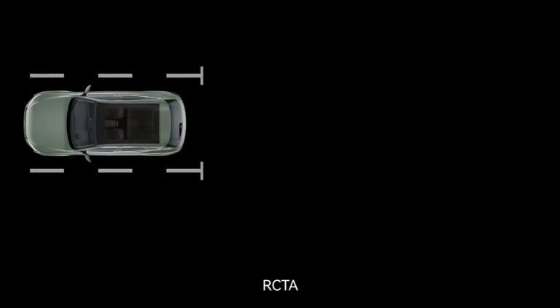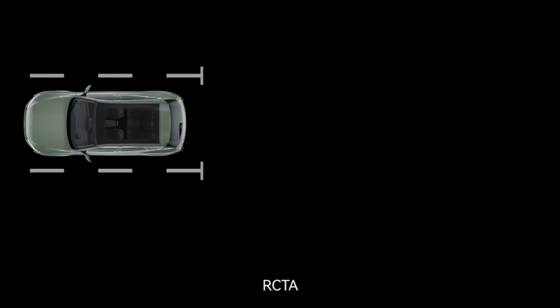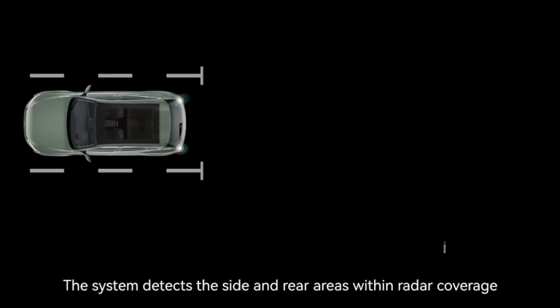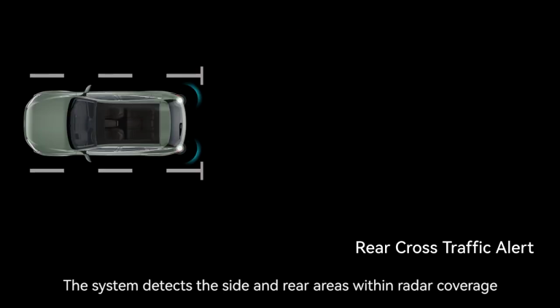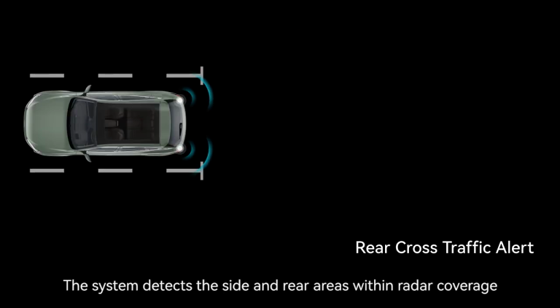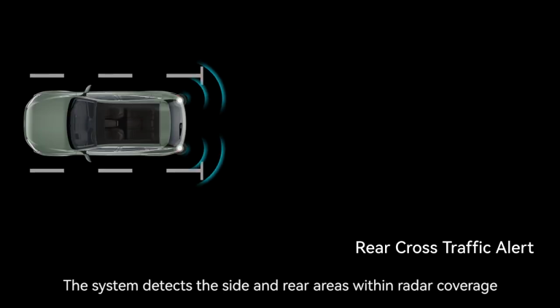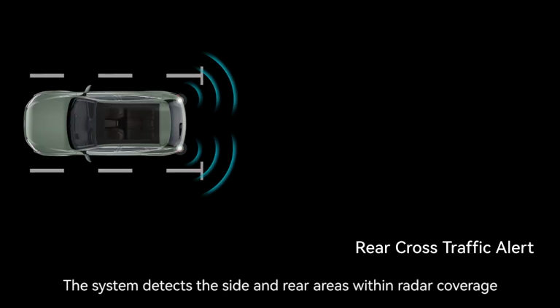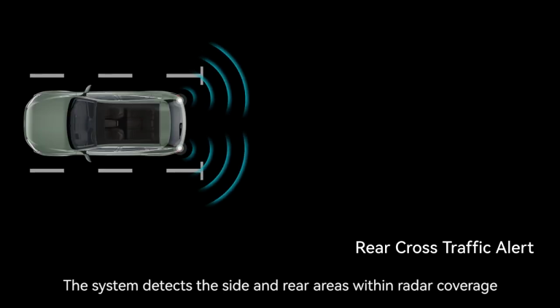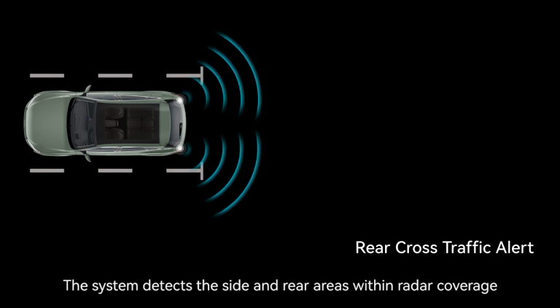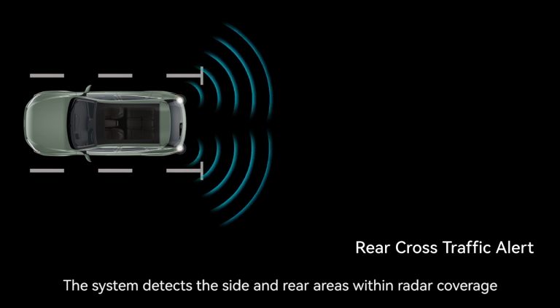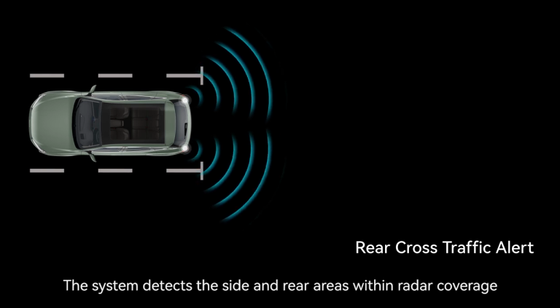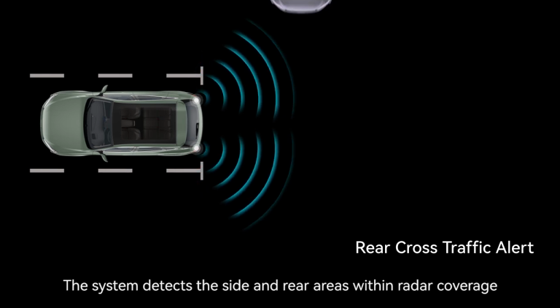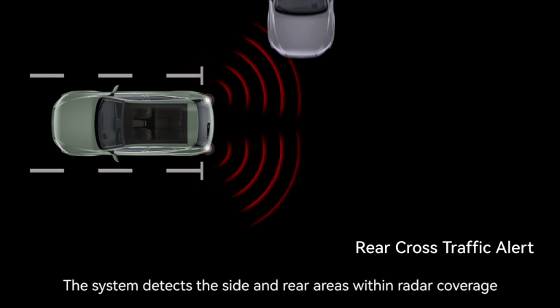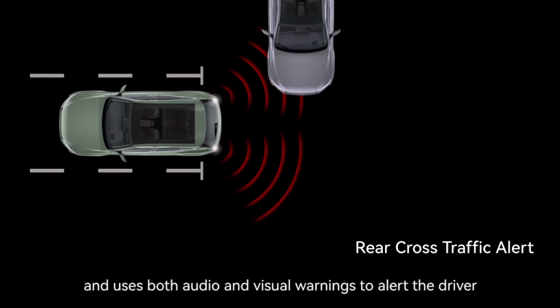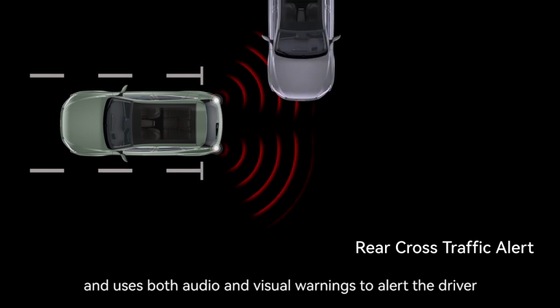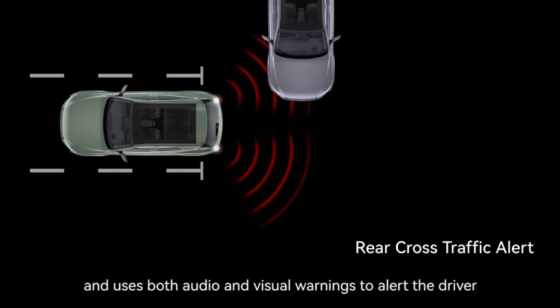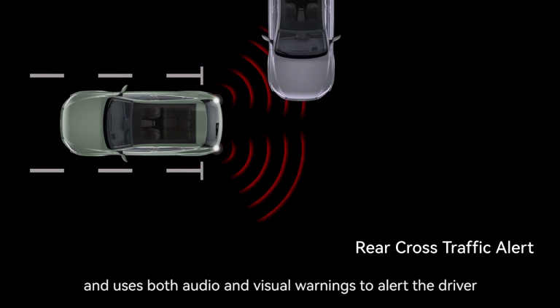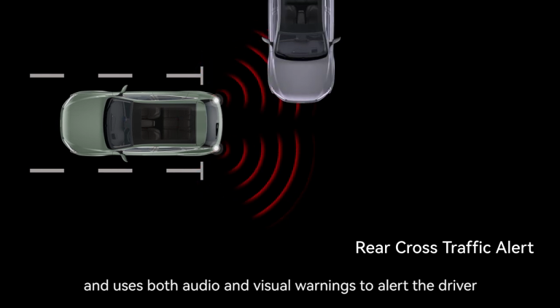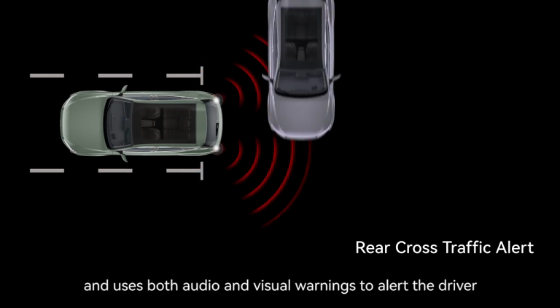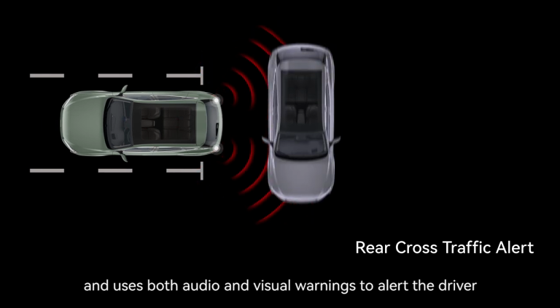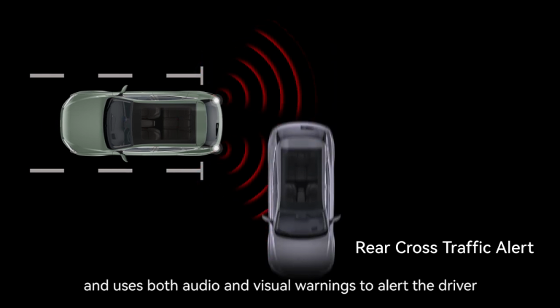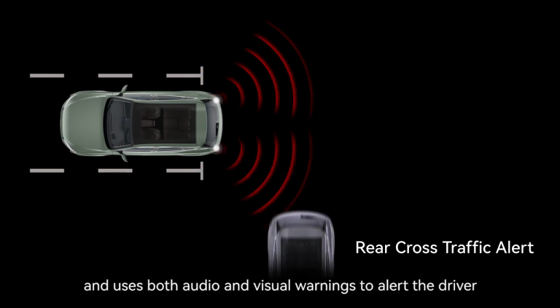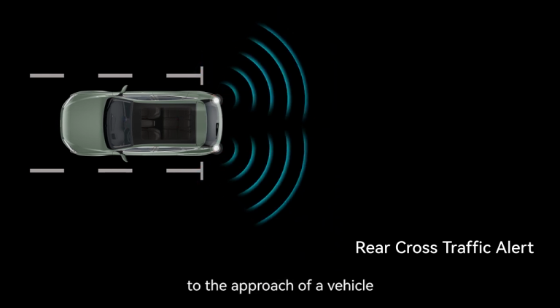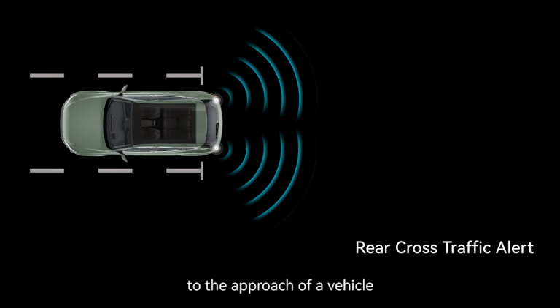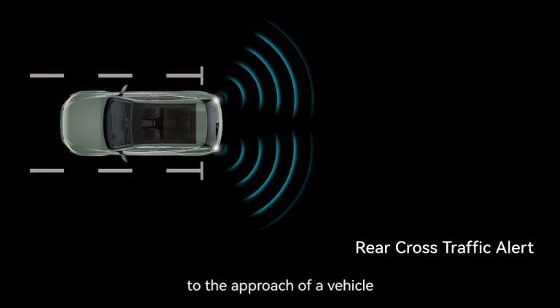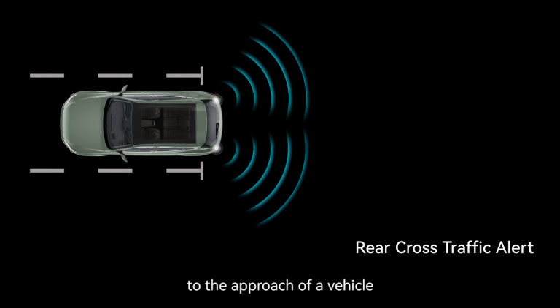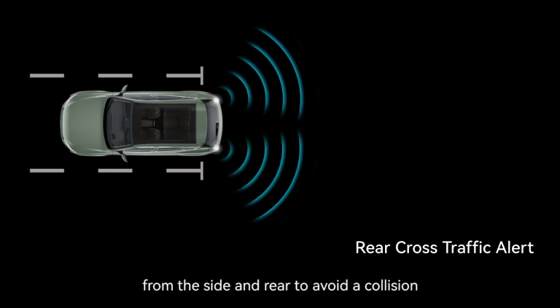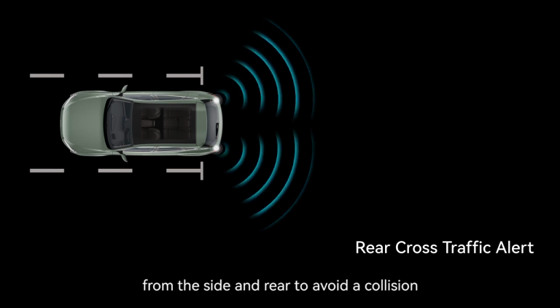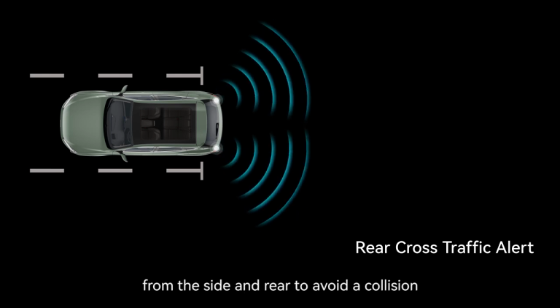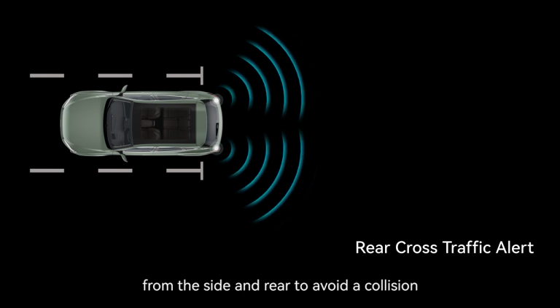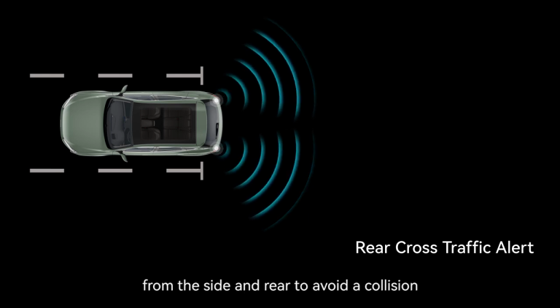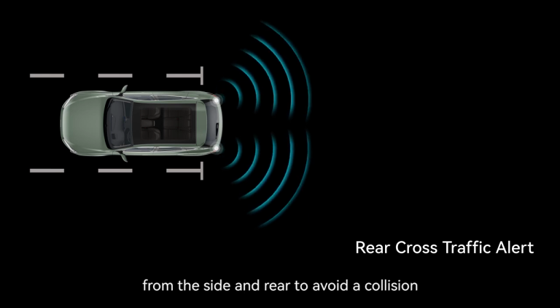RCTA detects the side and rear areas within radar coverage and uses both audio and visual warnings to alert the driver to the approach of a vehicle from the side and rear, to avoid a collision.